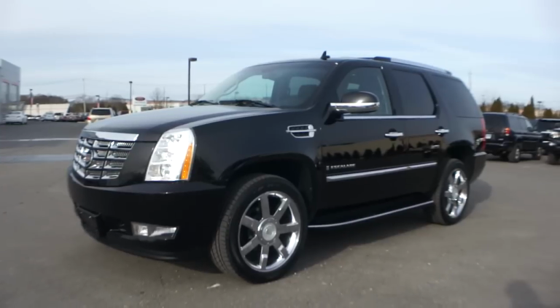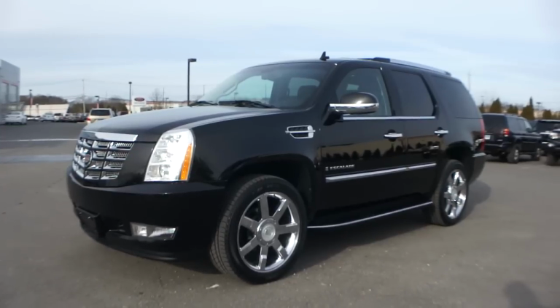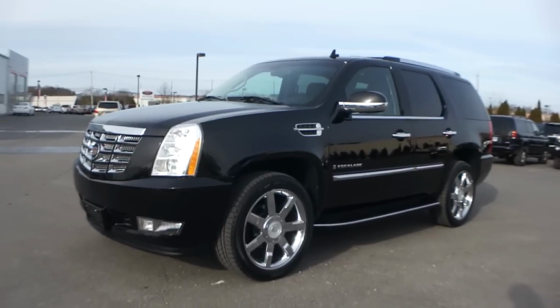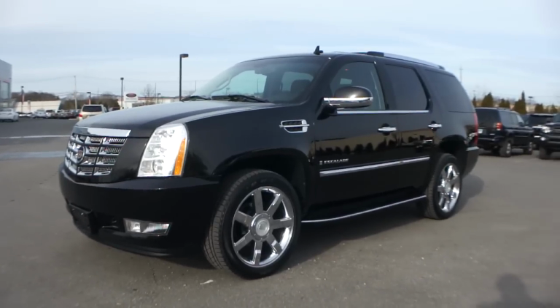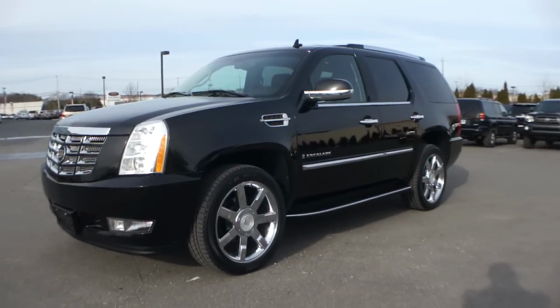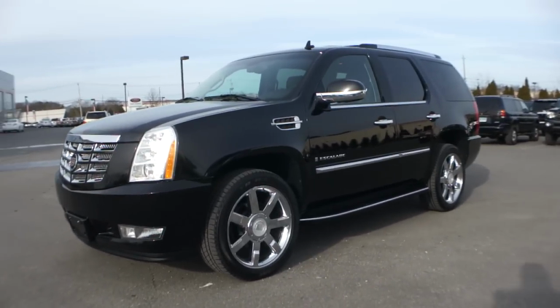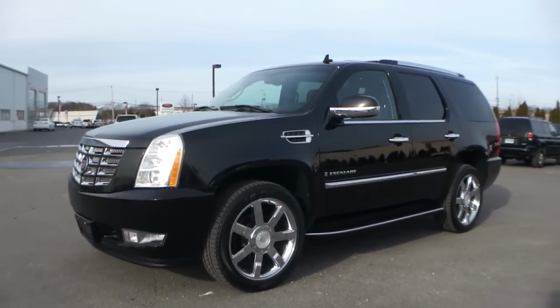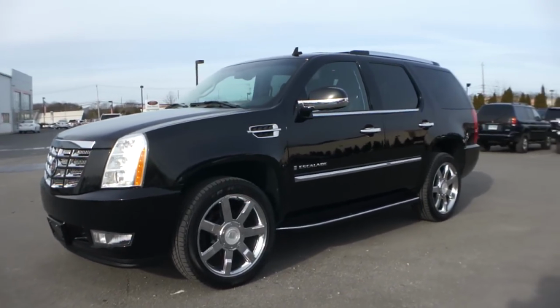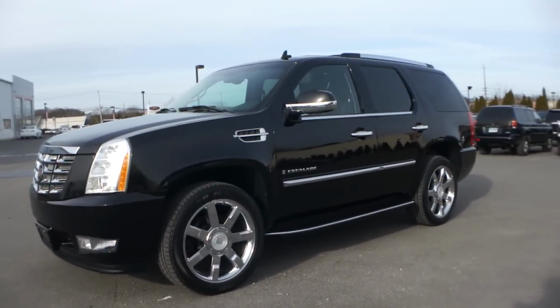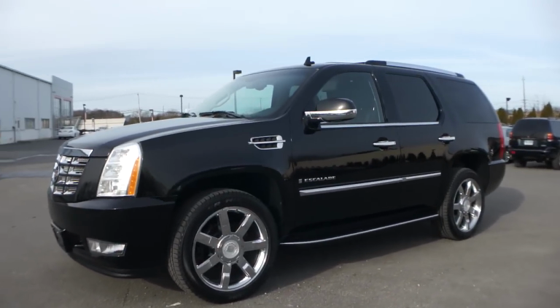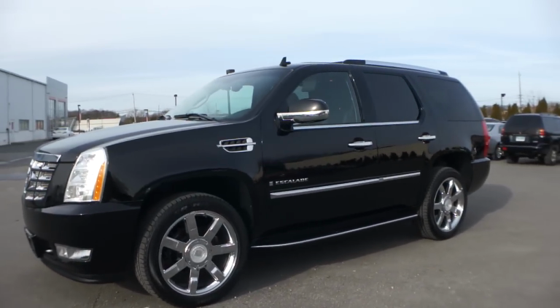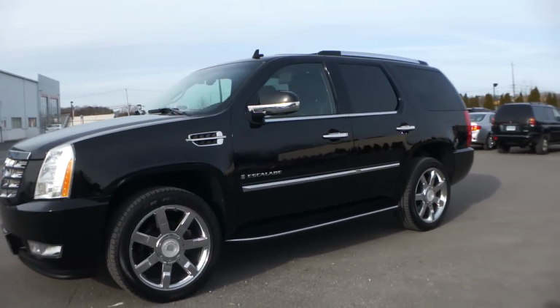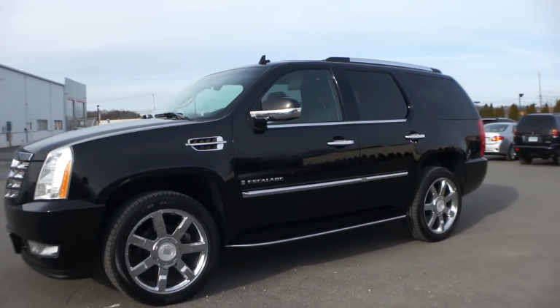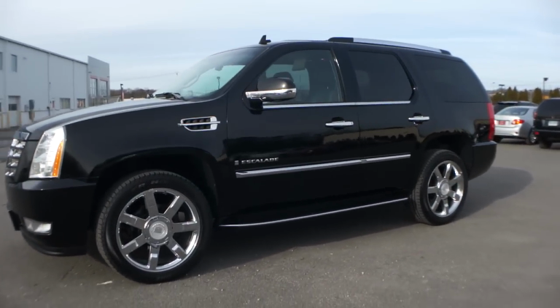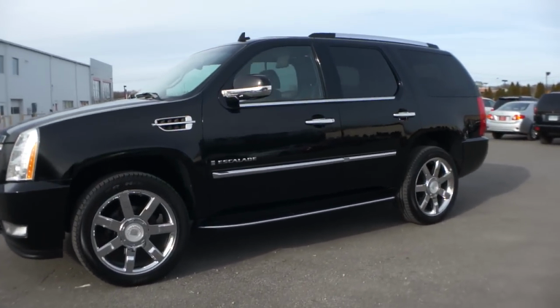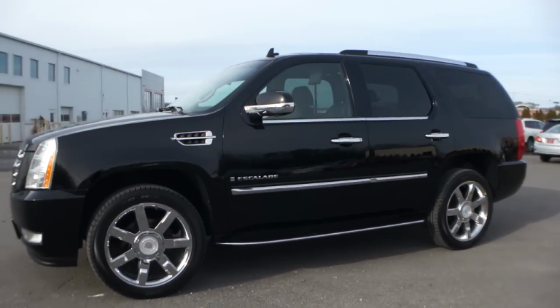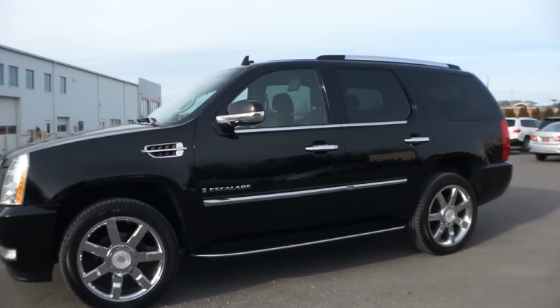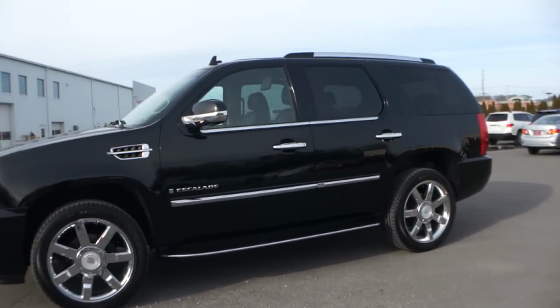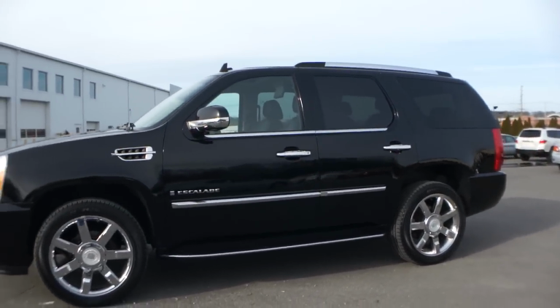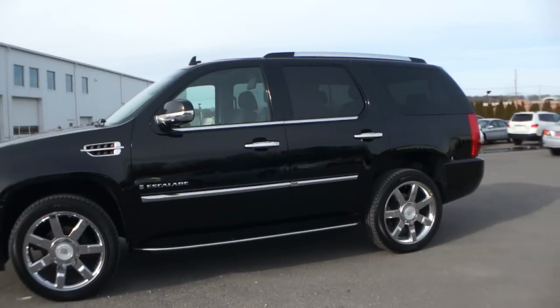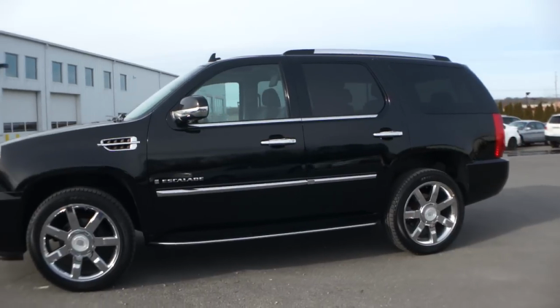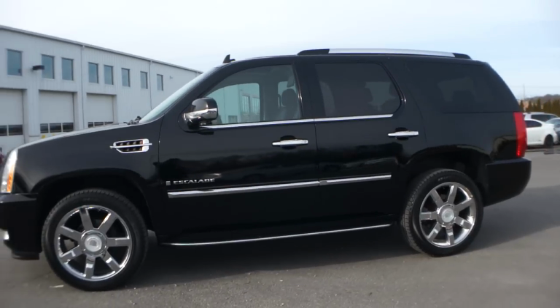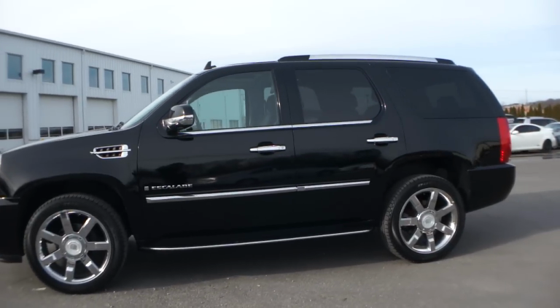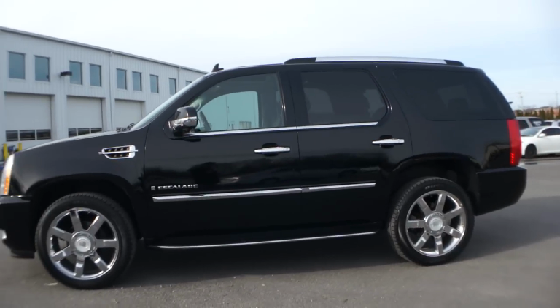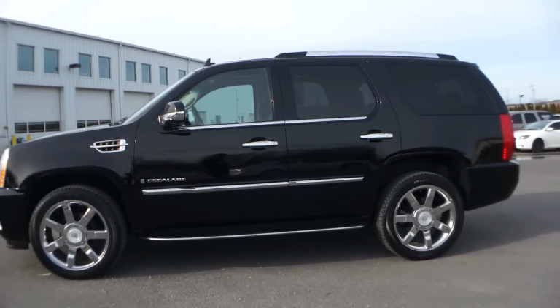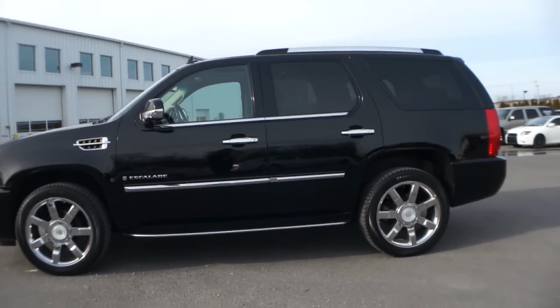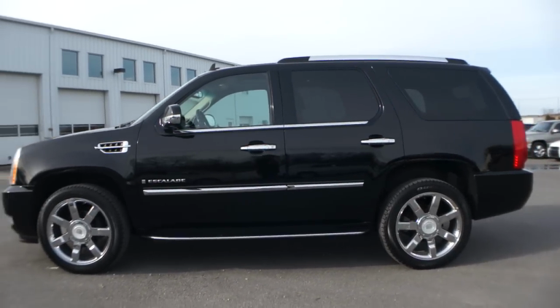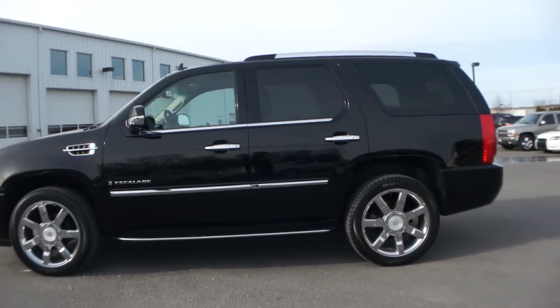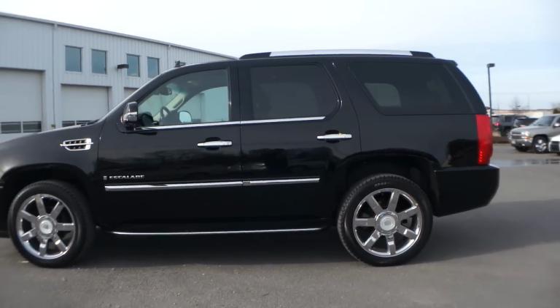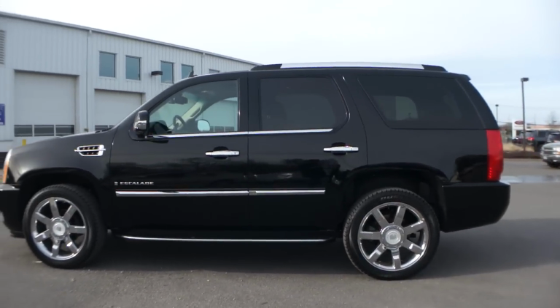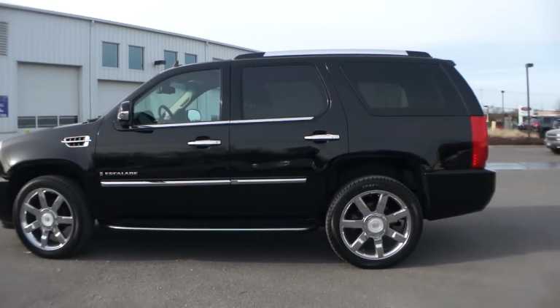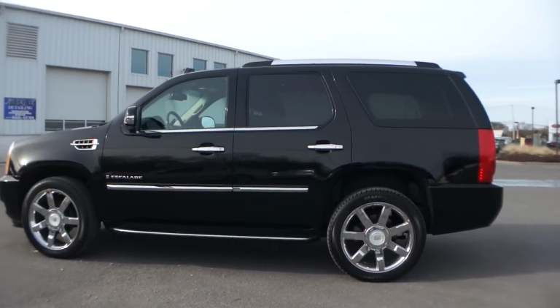Hey guys, thanks for joining us today. We have a 2008 Cadillac Escalade. It's the short version, black on black.